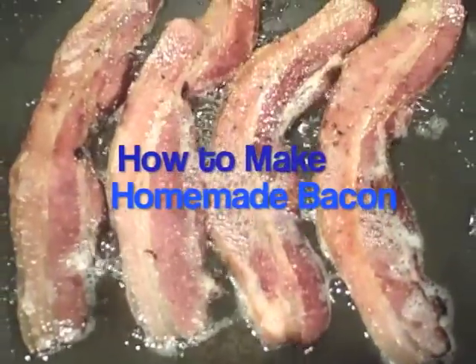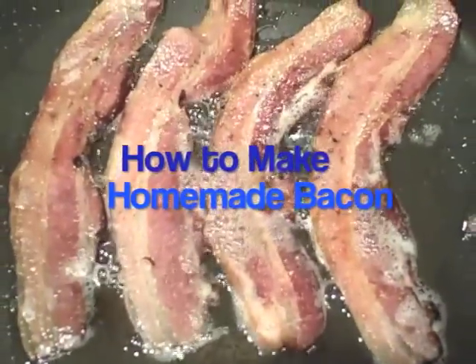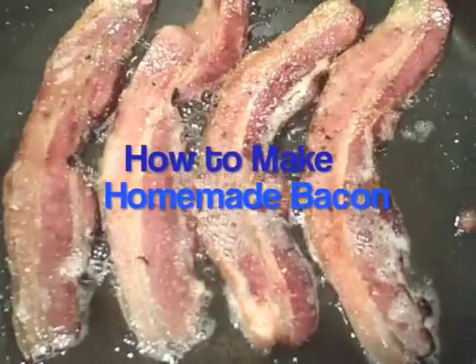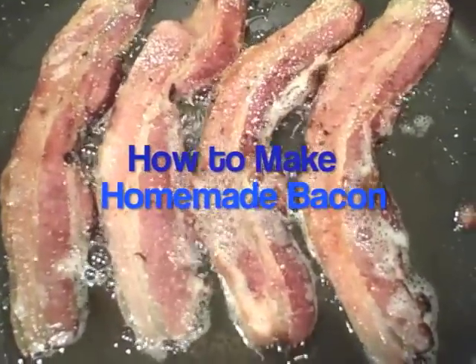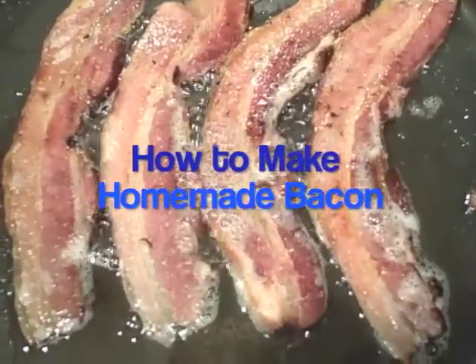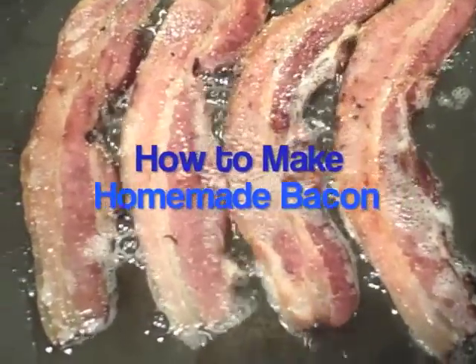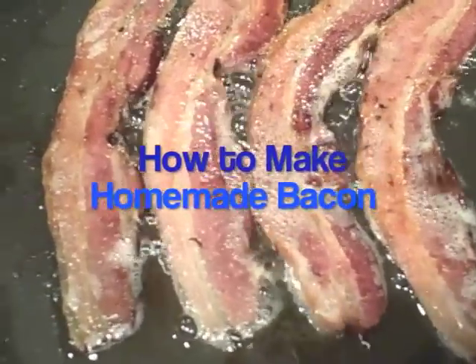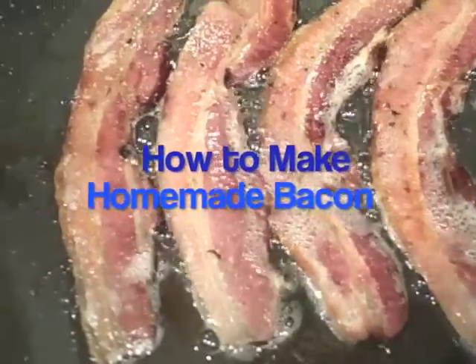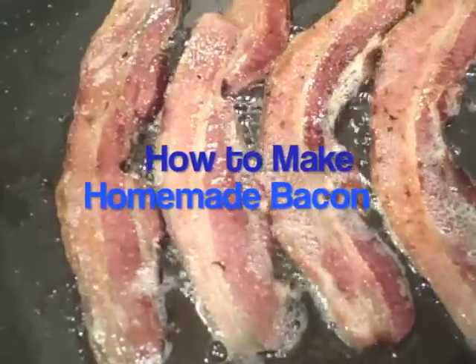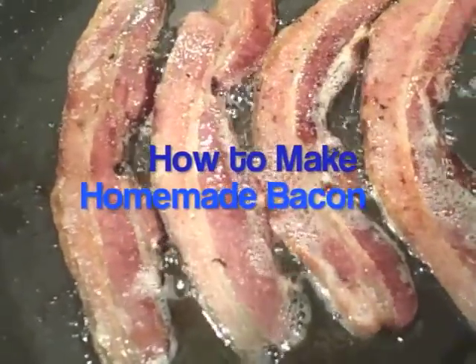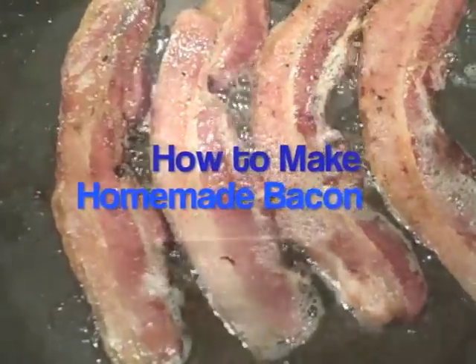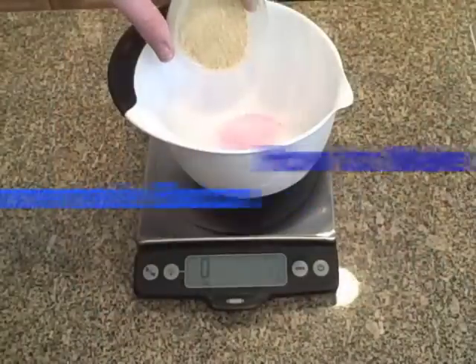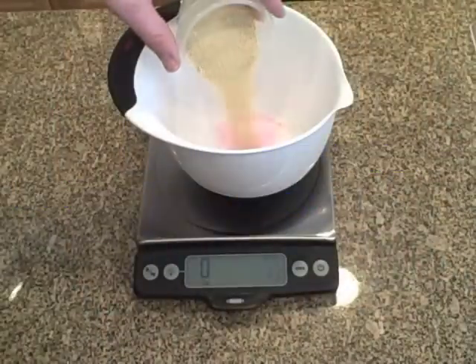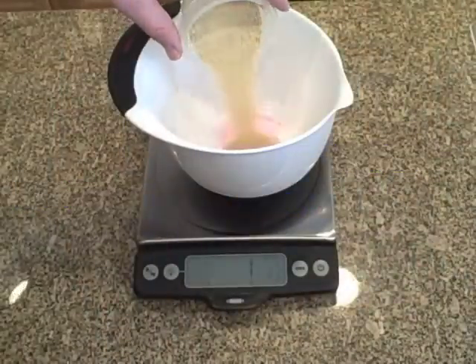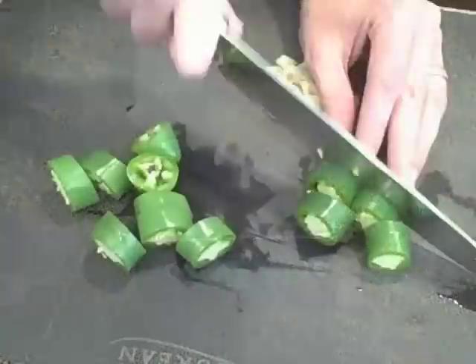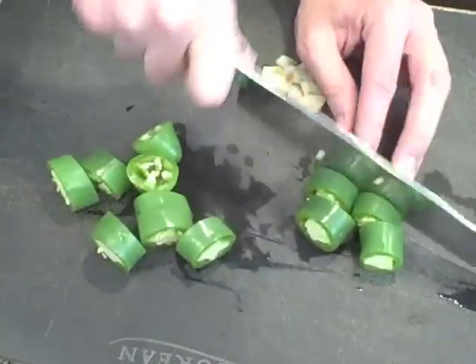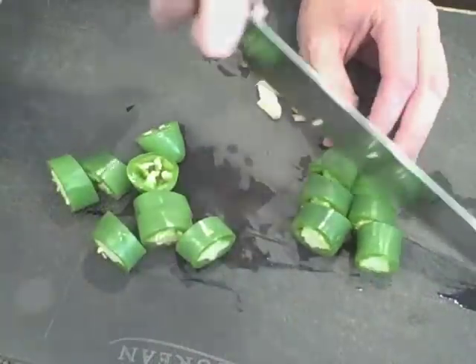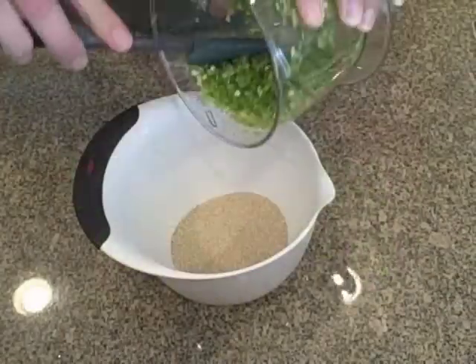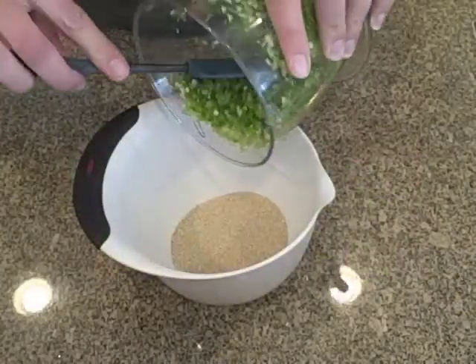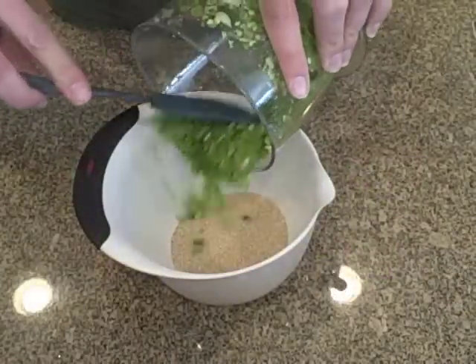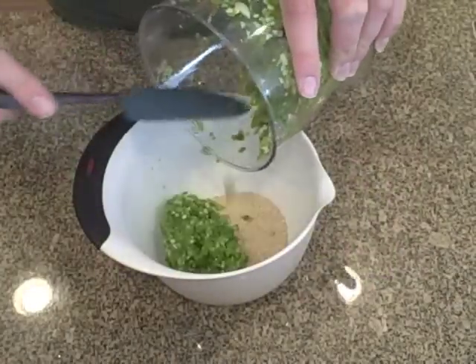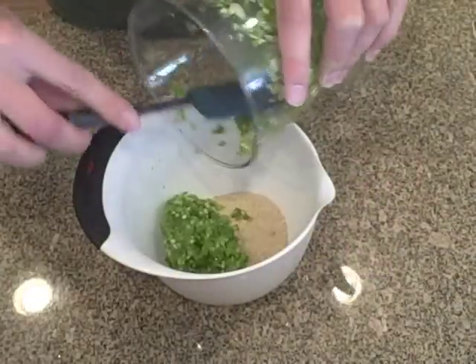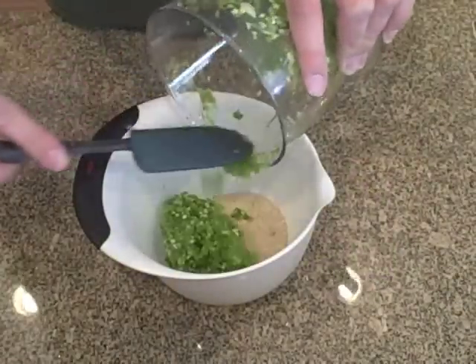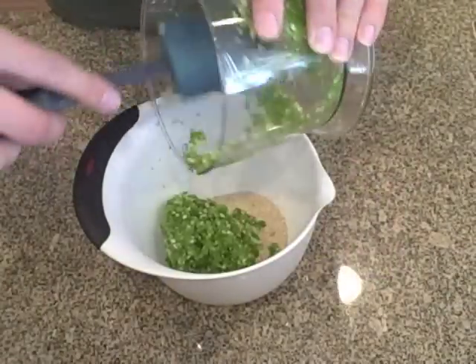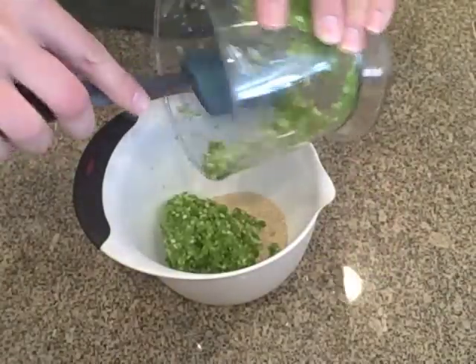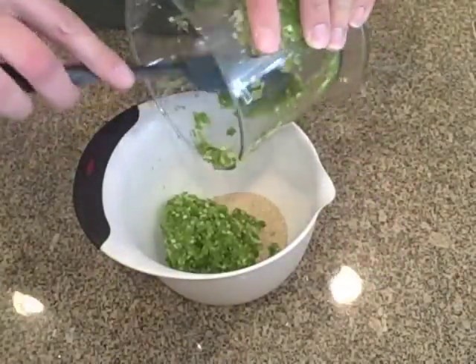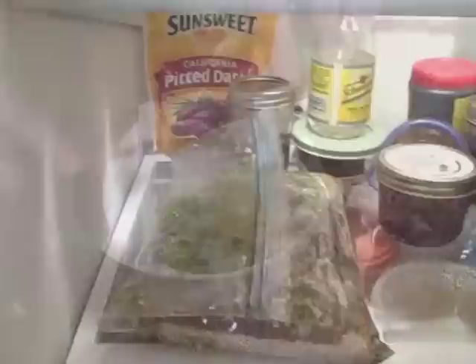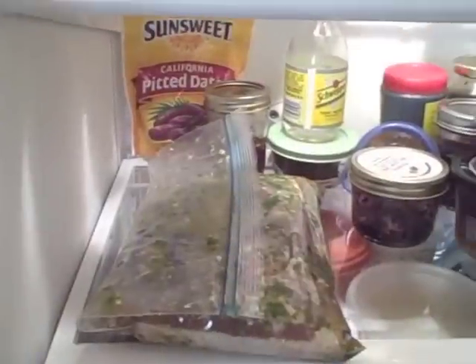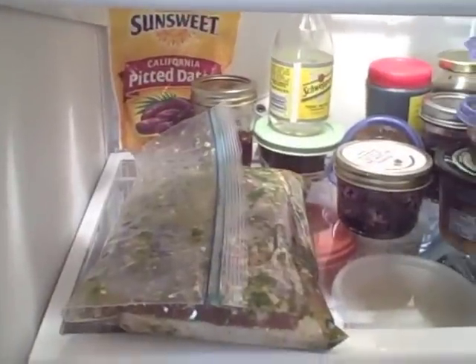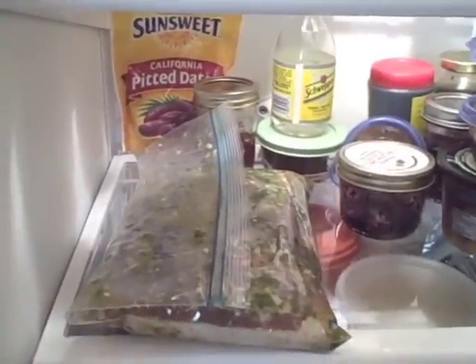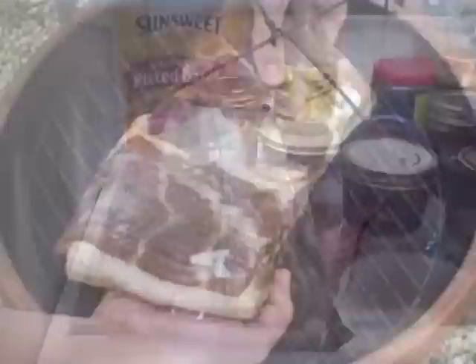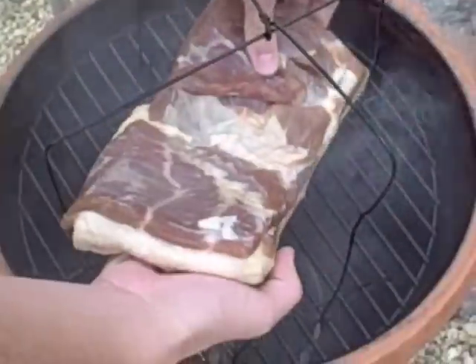Long ago, long before the silly bacon-in-everything fad got started, people actually made bacon at home. It's not that hard to do, and it can produce some superior quality bacon.